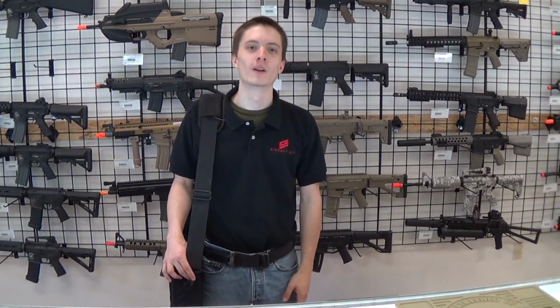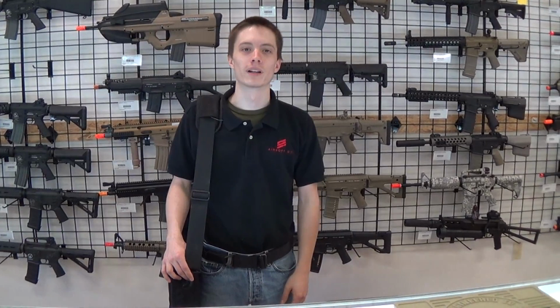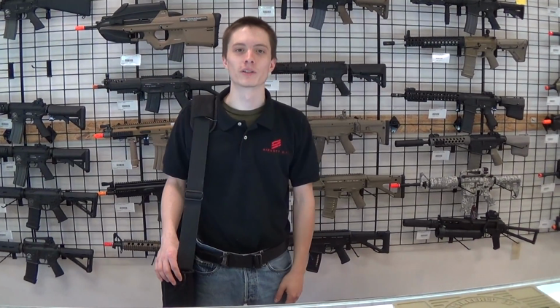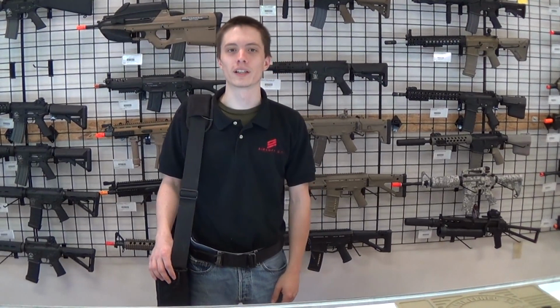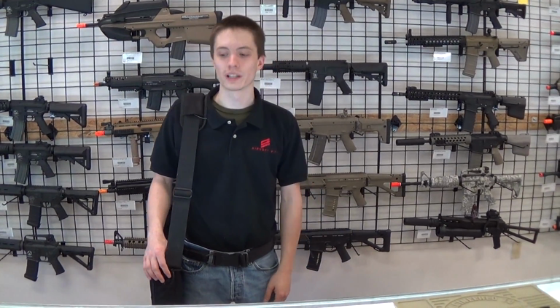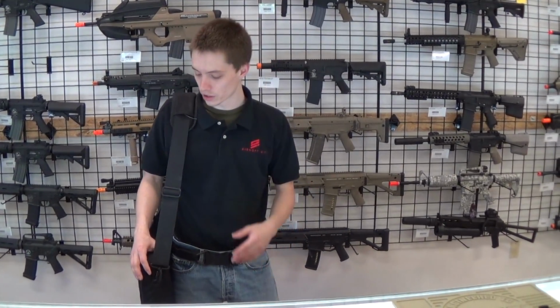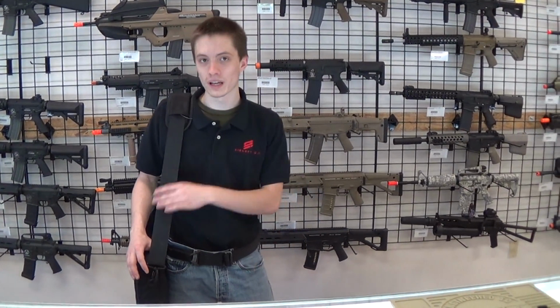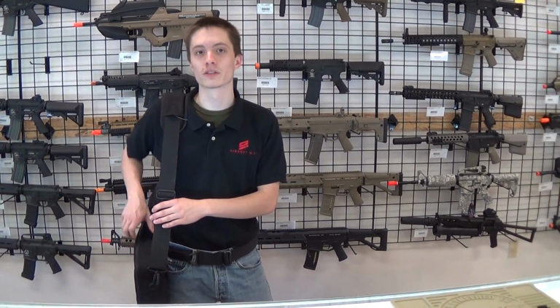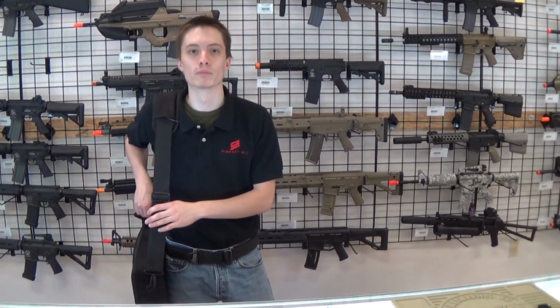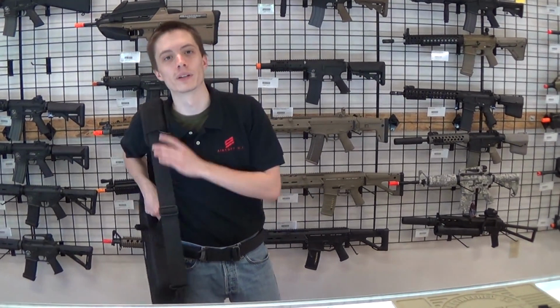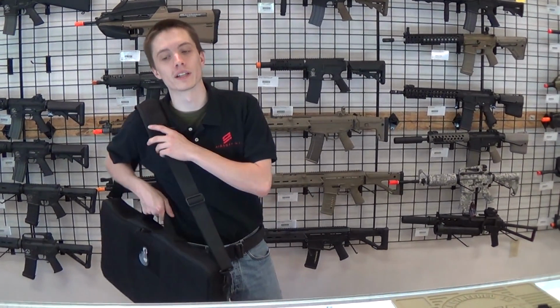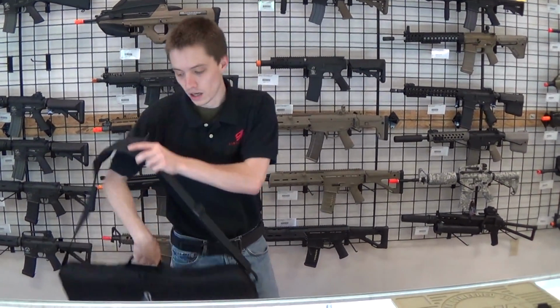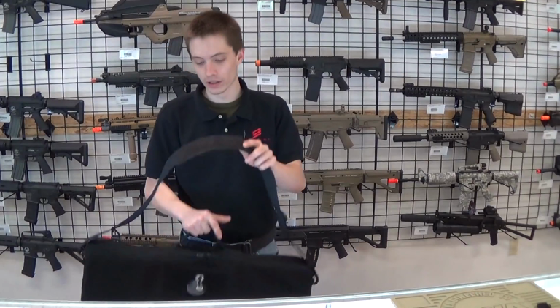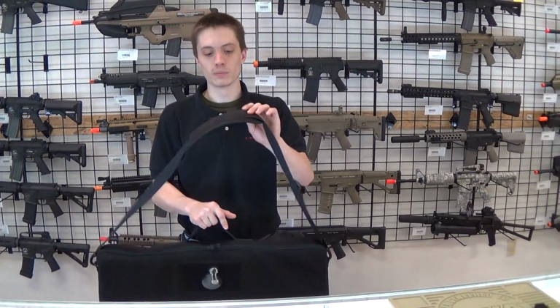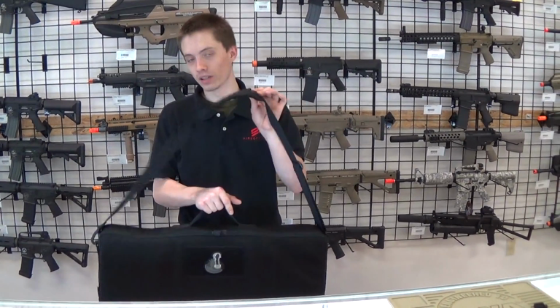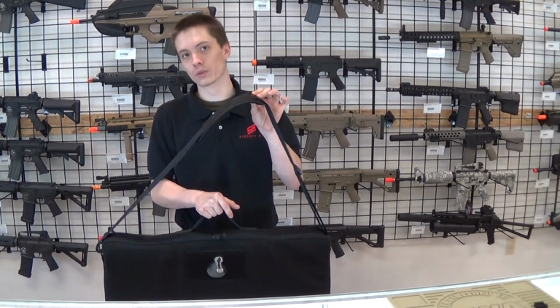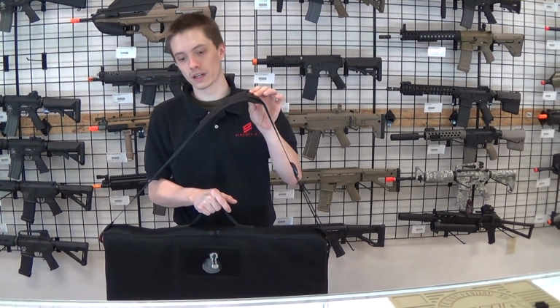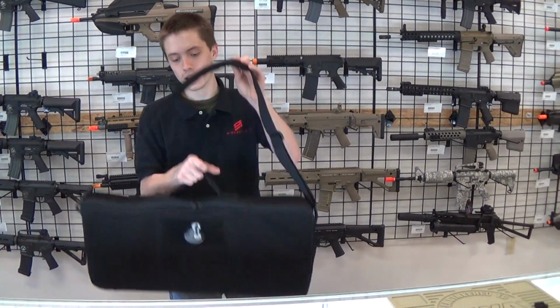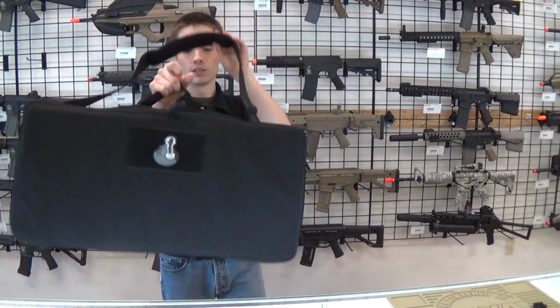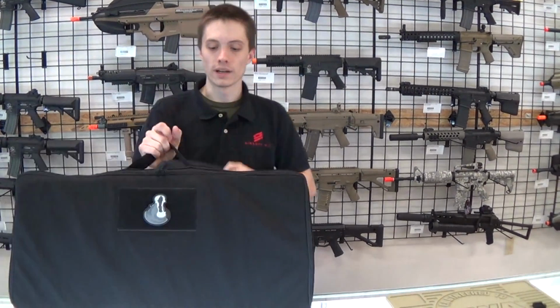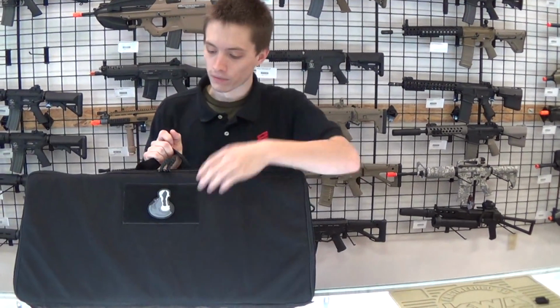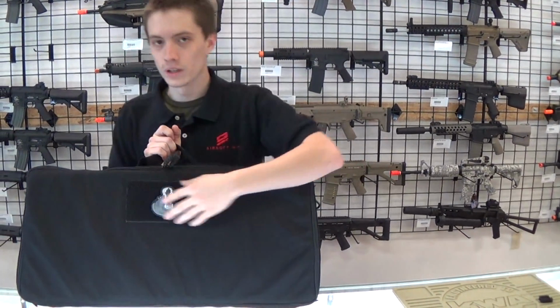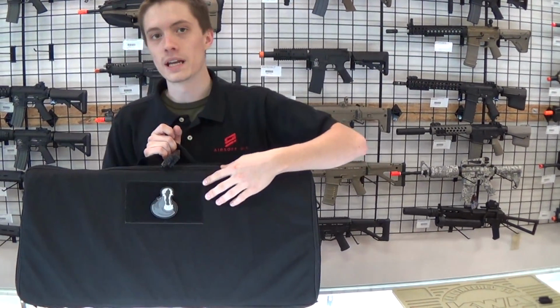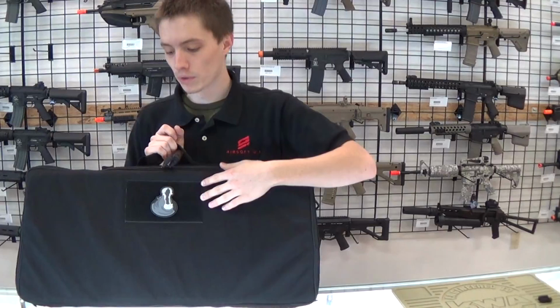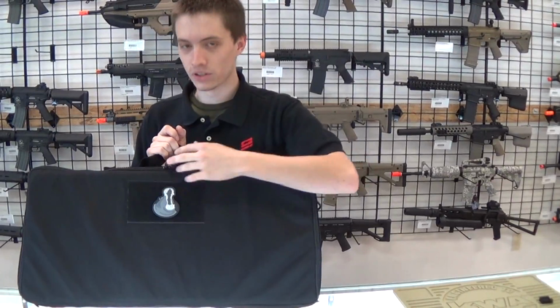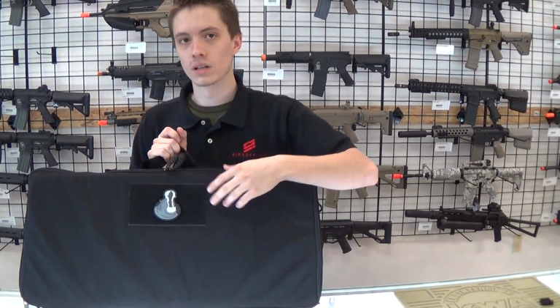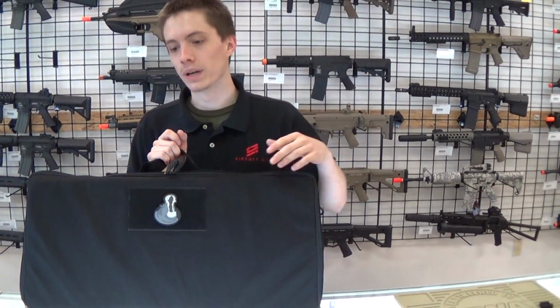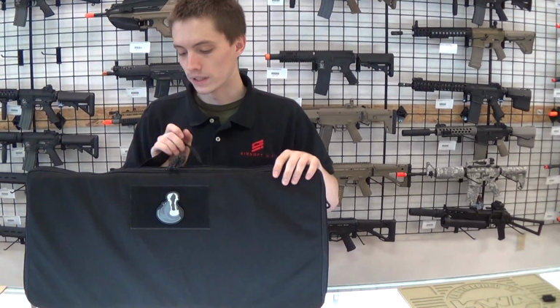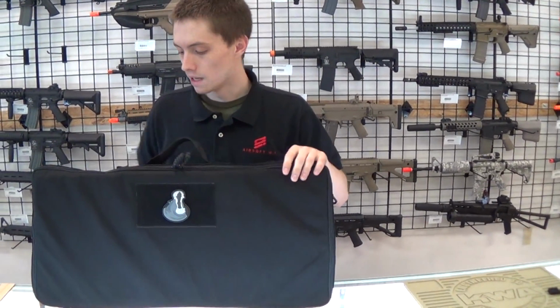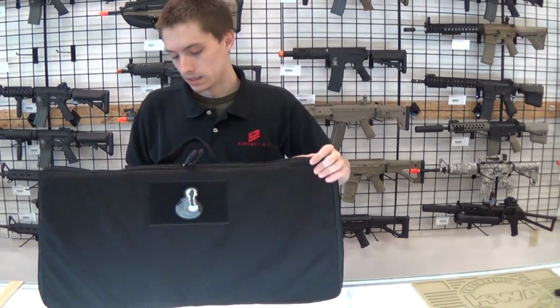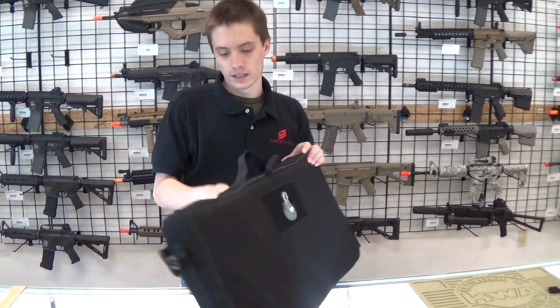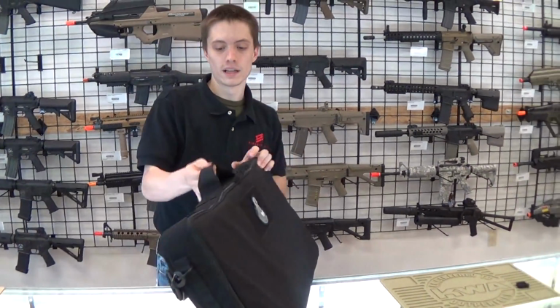What's up guys? This is Mason with GI Tactical and I wanted to show you the Pantac Discrete Breakdown Gun Case. Starting off you can immediately see it's got a shoulder strap for carrying. You actually have some Velcro here for a name tape or any kind of insignia, morale patch, stuff like that. Carrying handle.